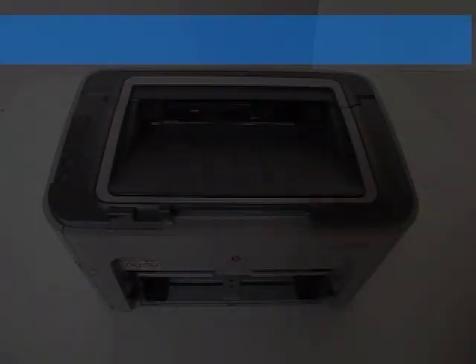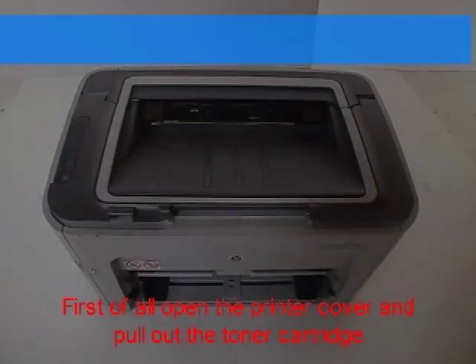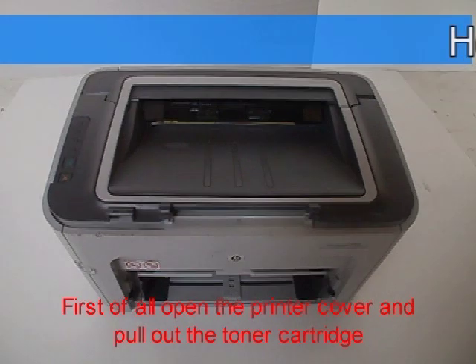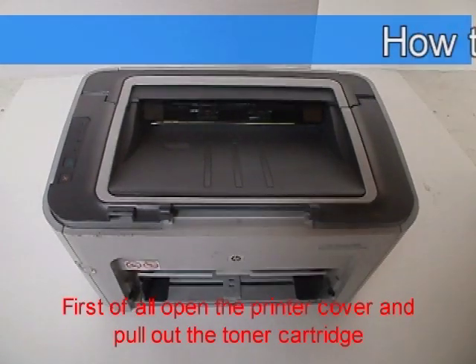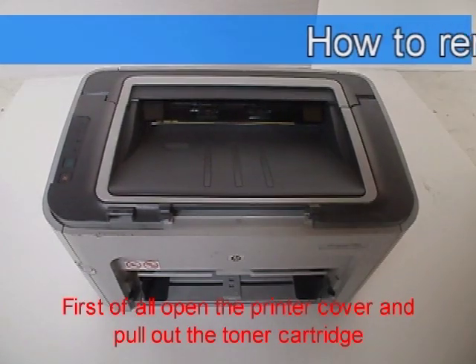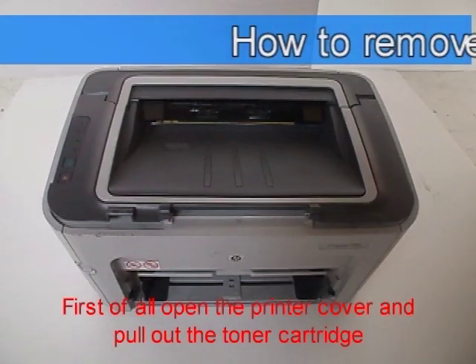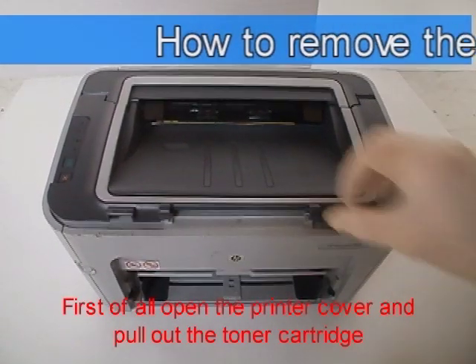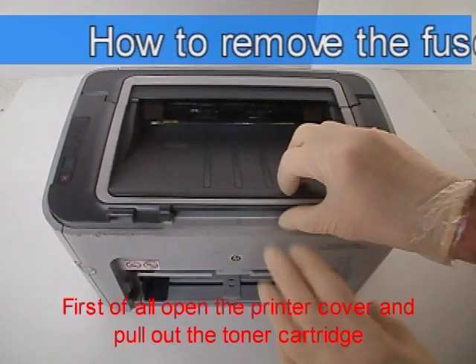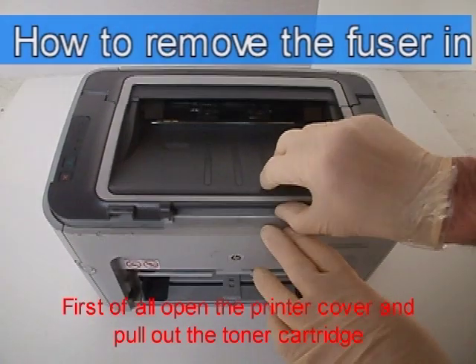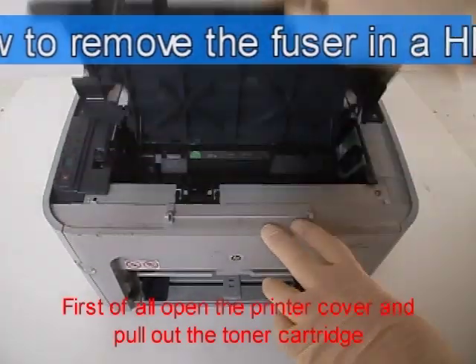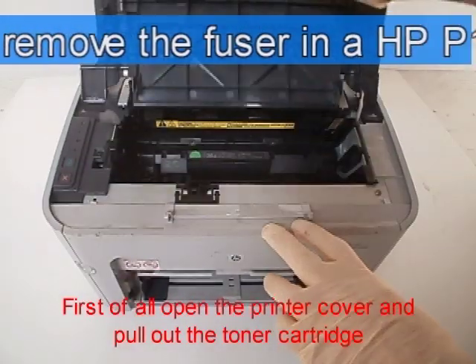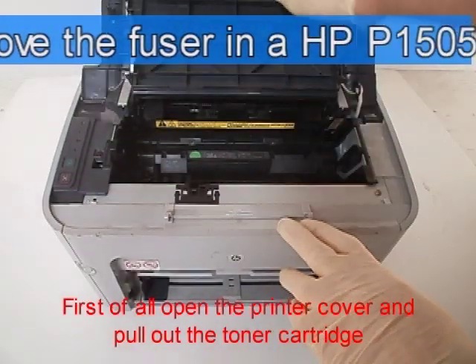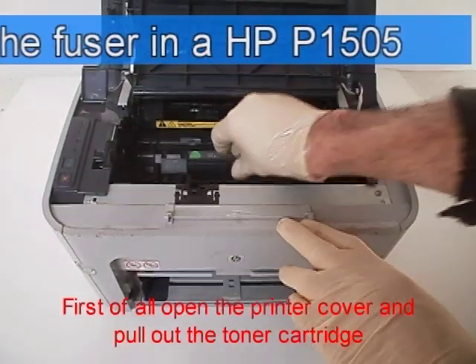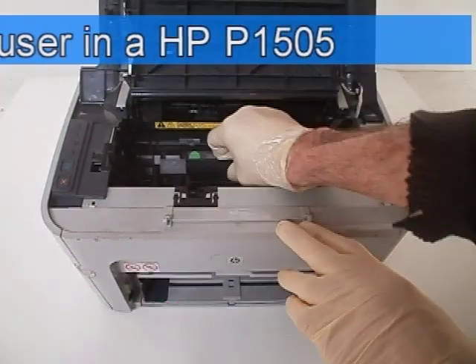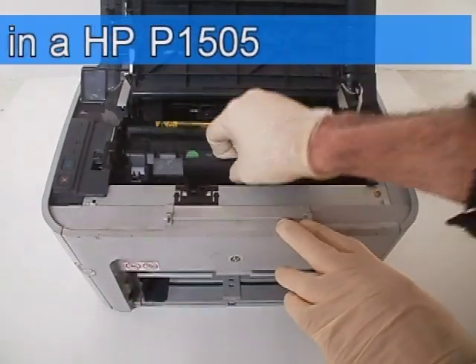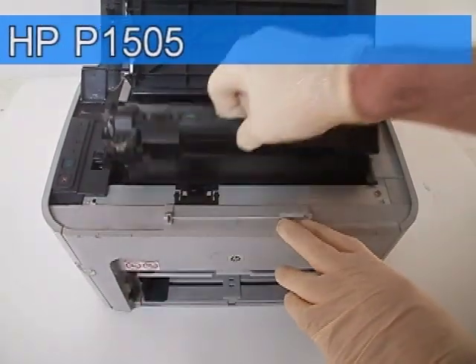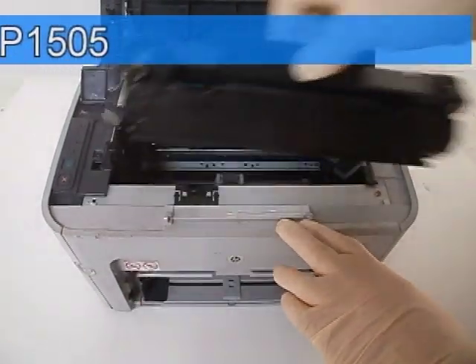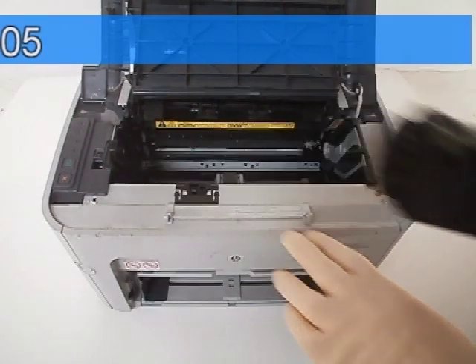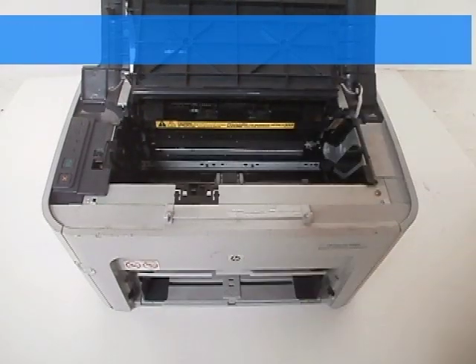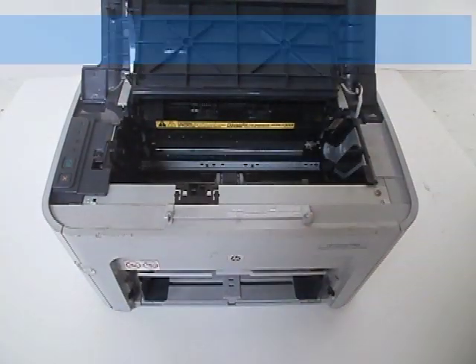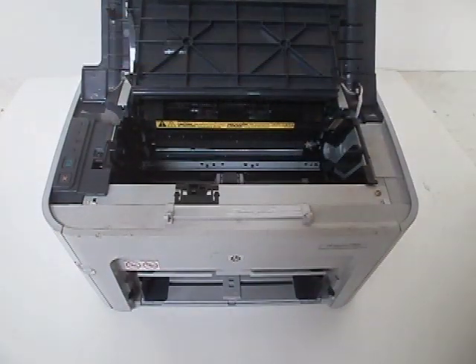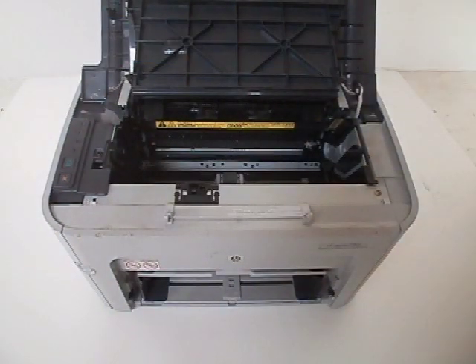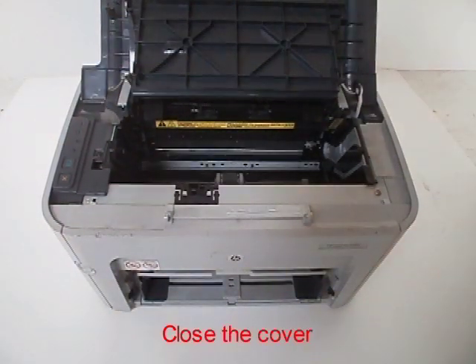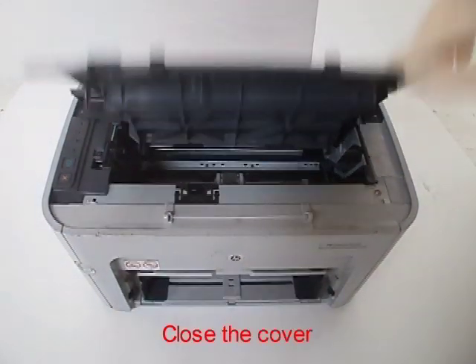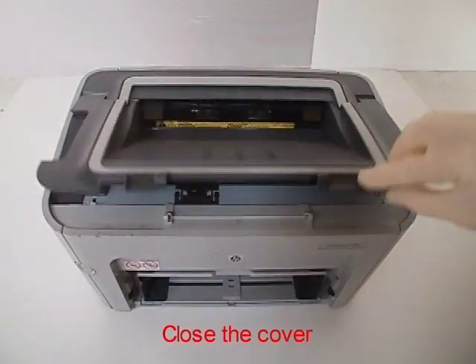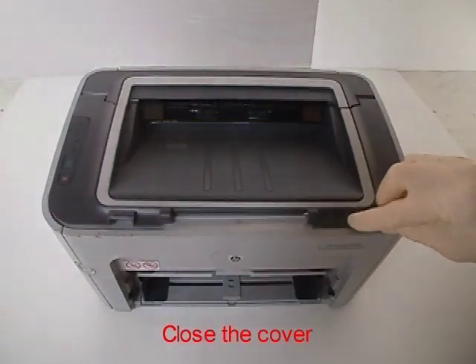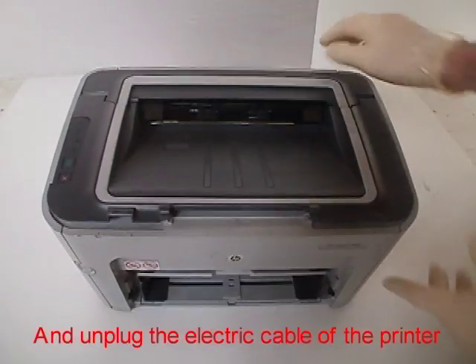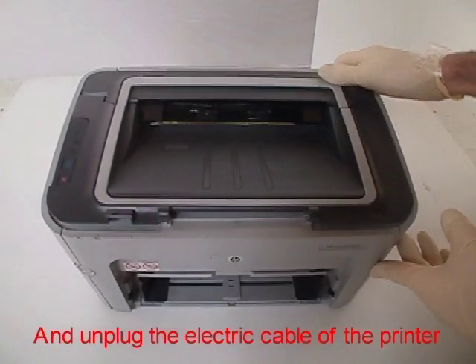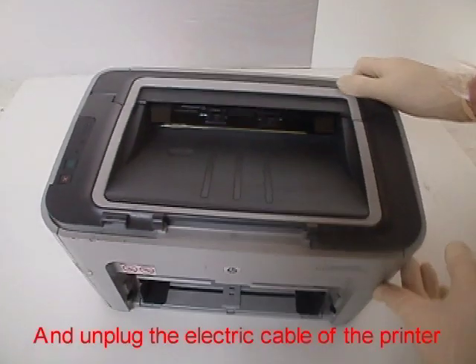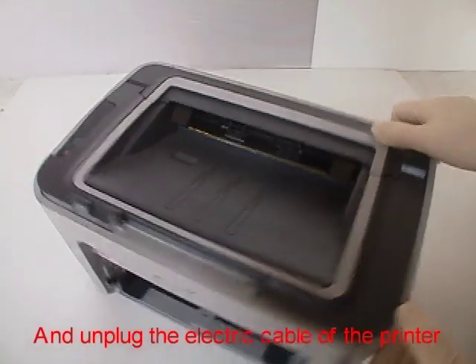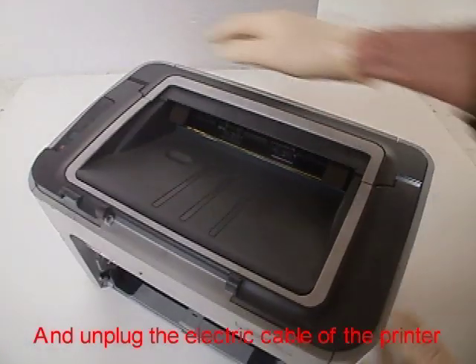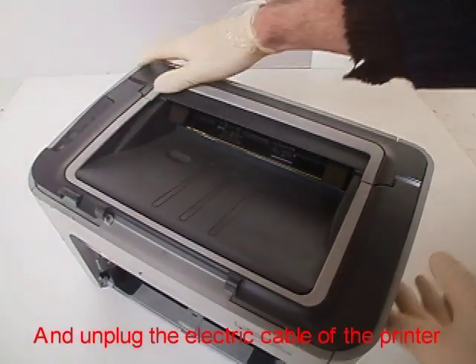First of all, open the printer cover and pull out the toner cartridge. Close the cover and unplug the electric cable of the printer.